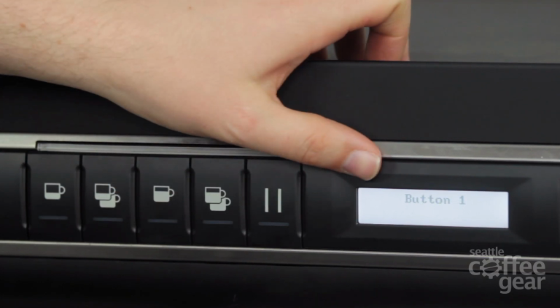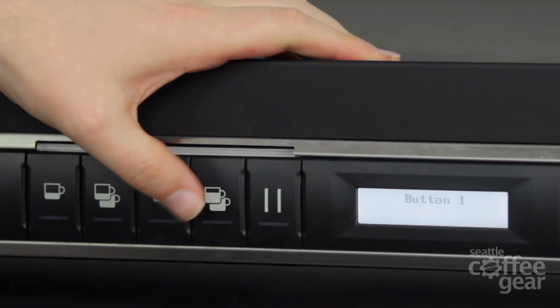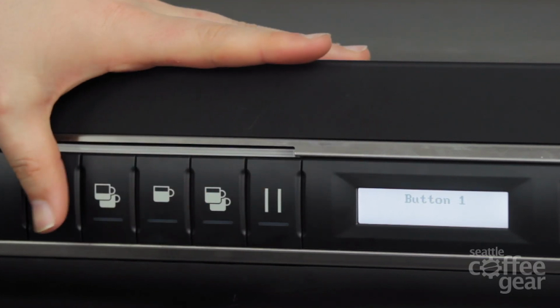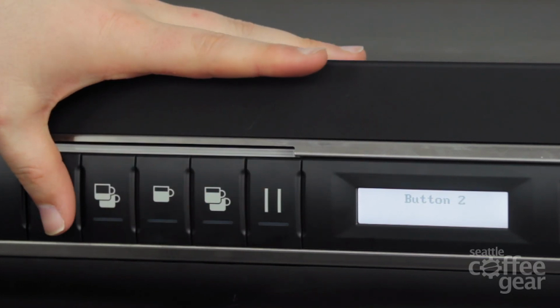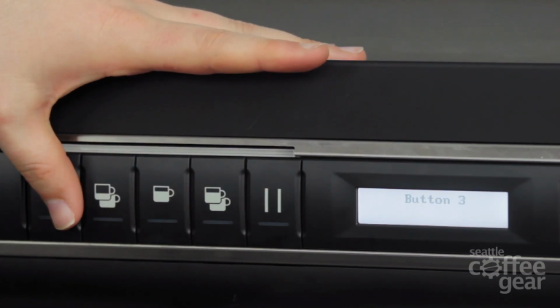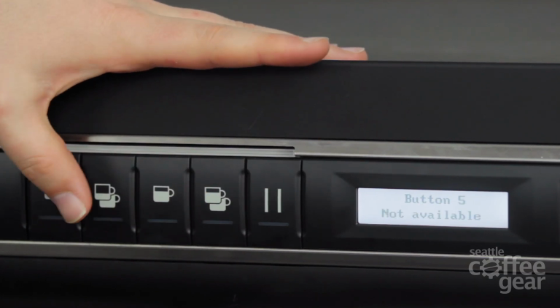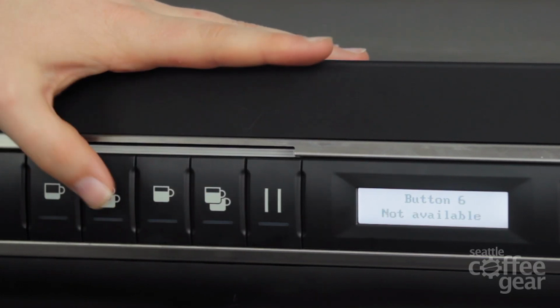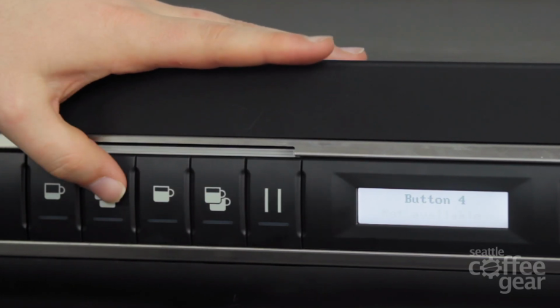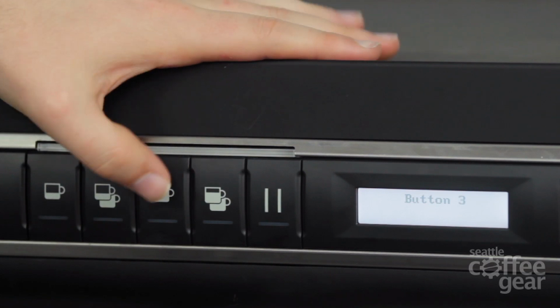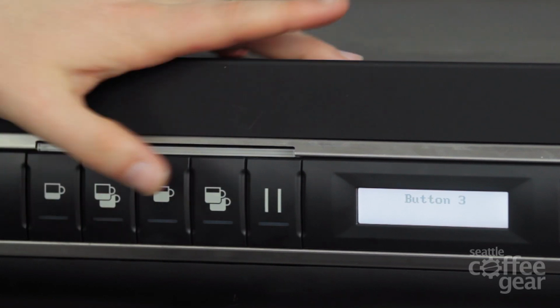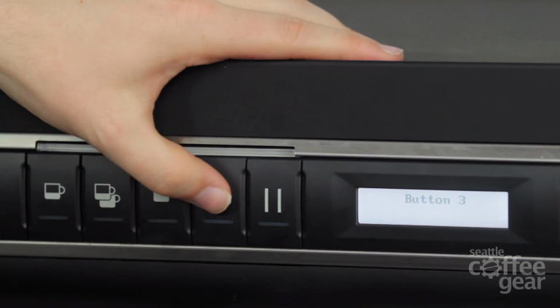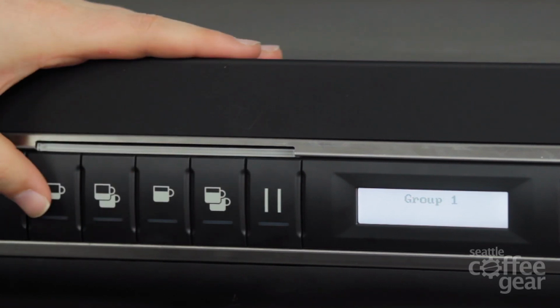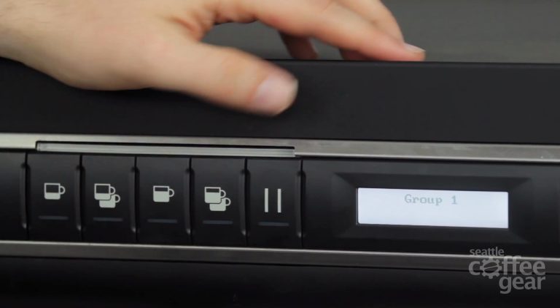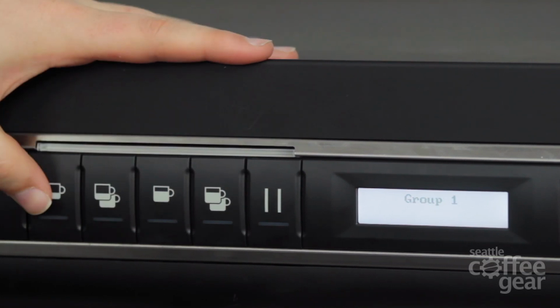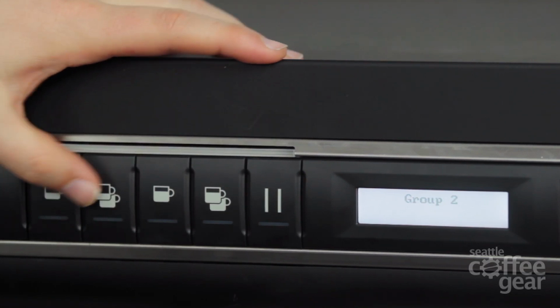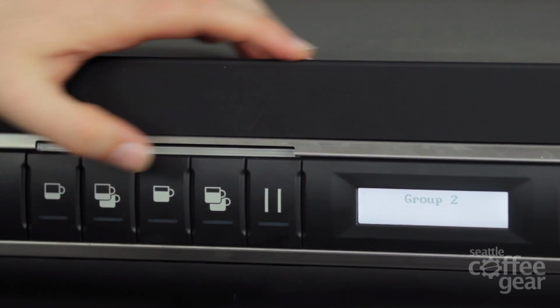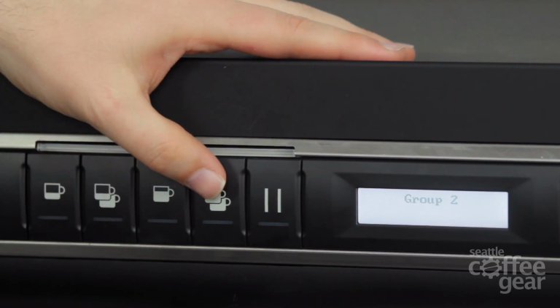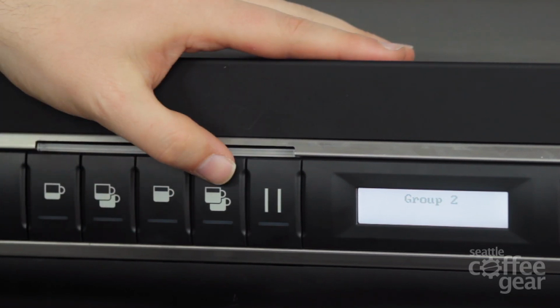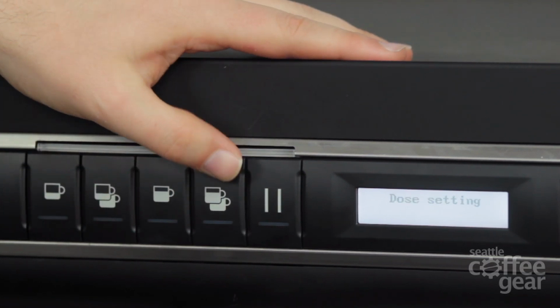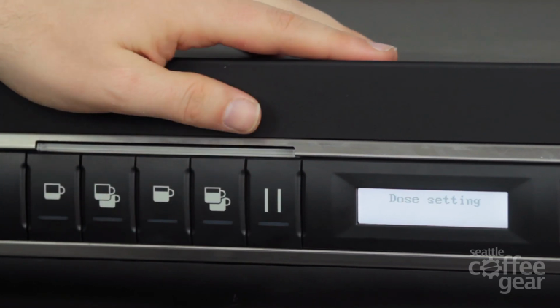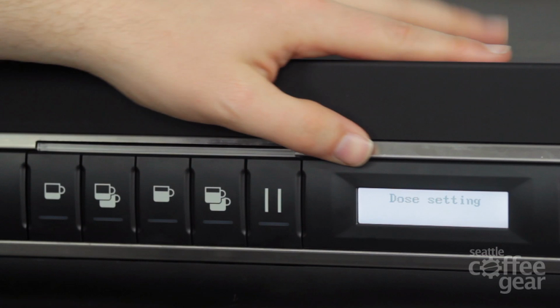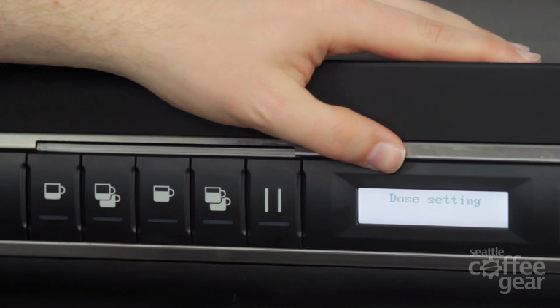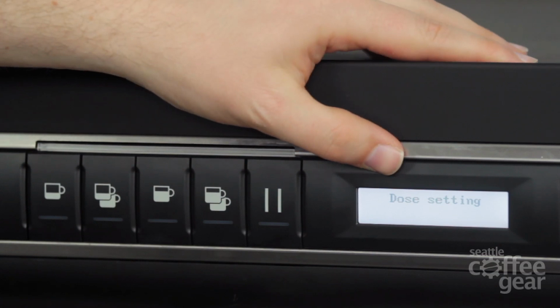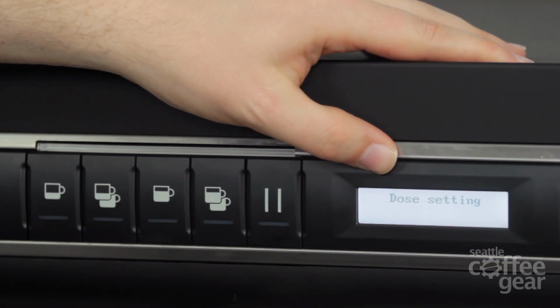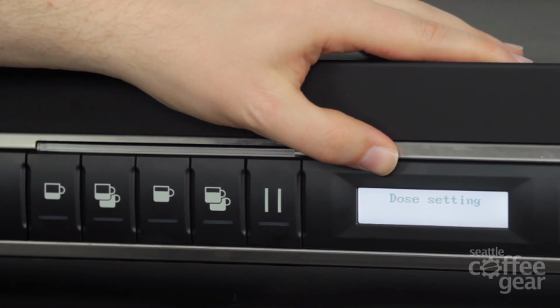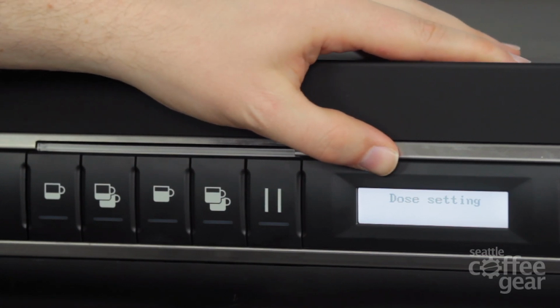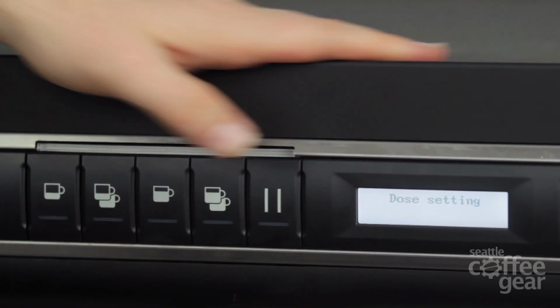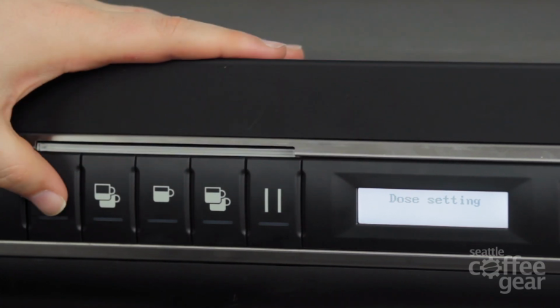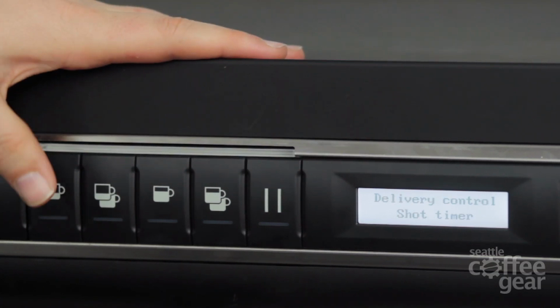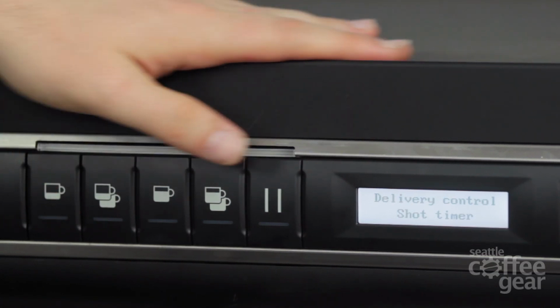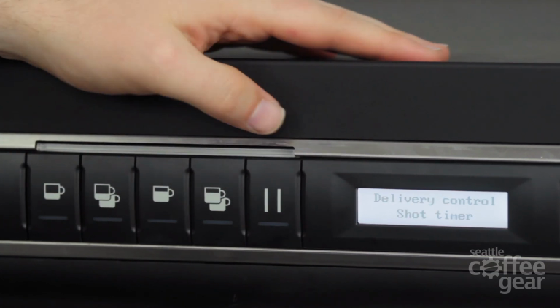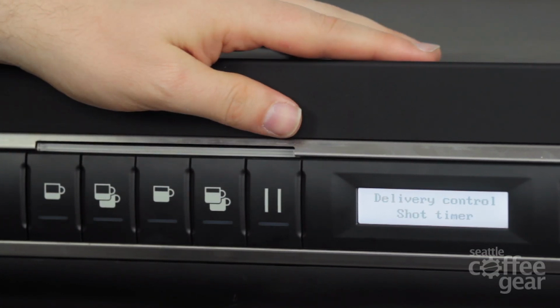So from there I'm going to escape out of there. You can run through all the buttons. Escape back out of there again and you can run through all your groups. If we go back out one more time, now it takes me to my main menu again, back to where dose setting is, and I can move on to the next one.